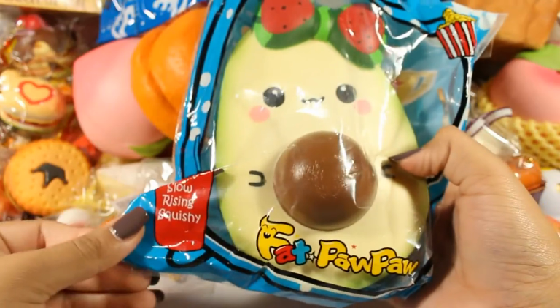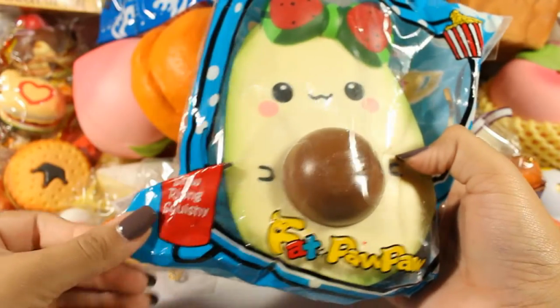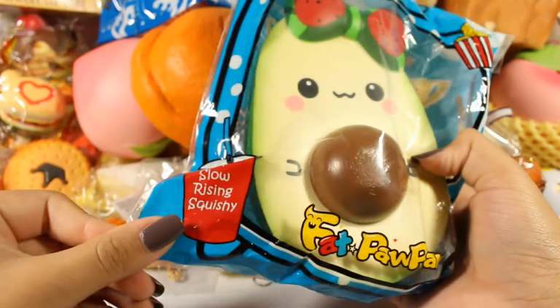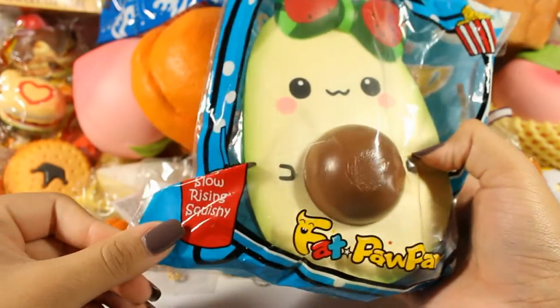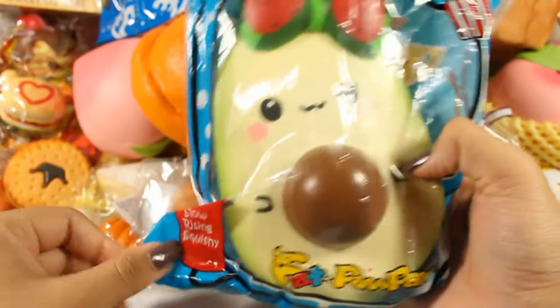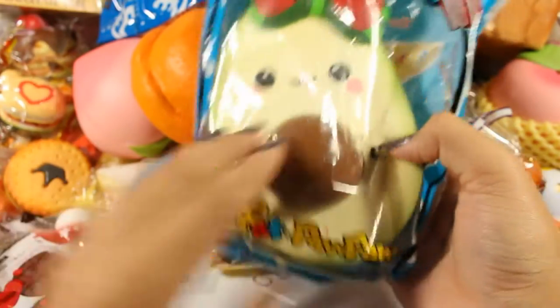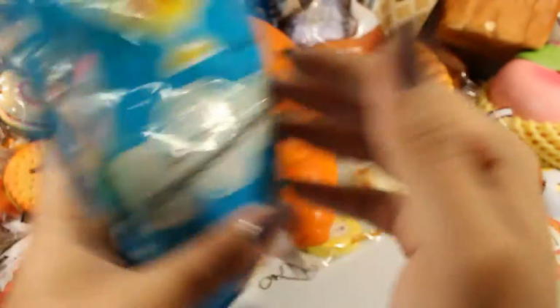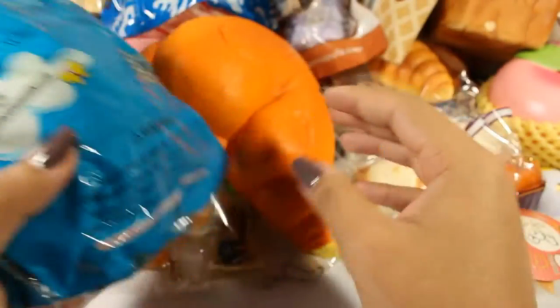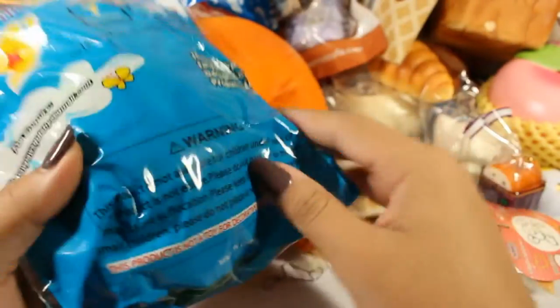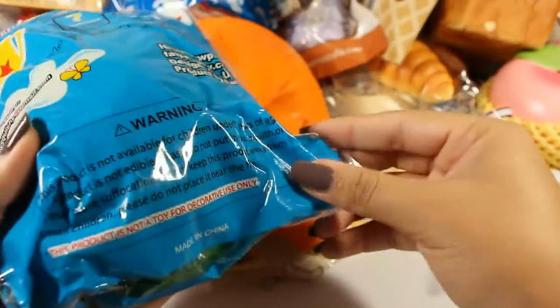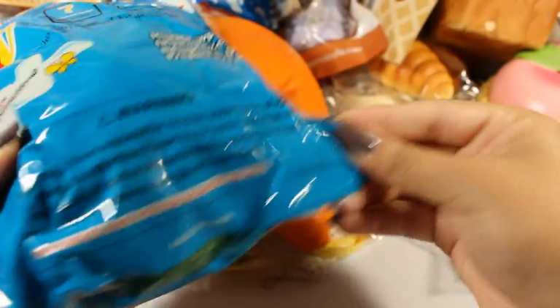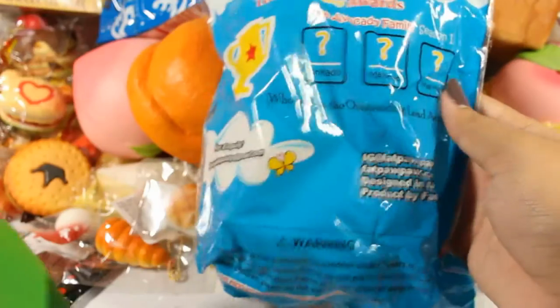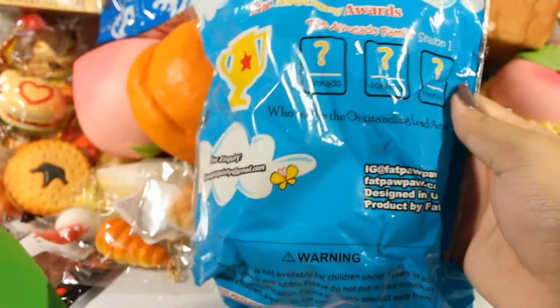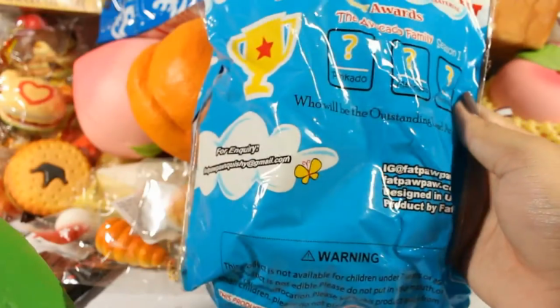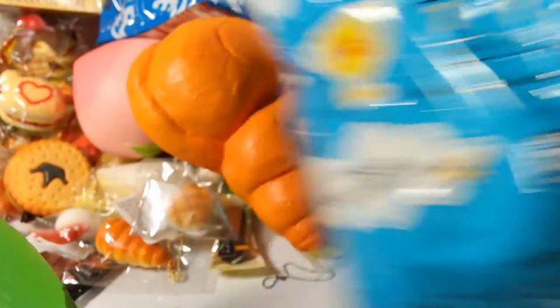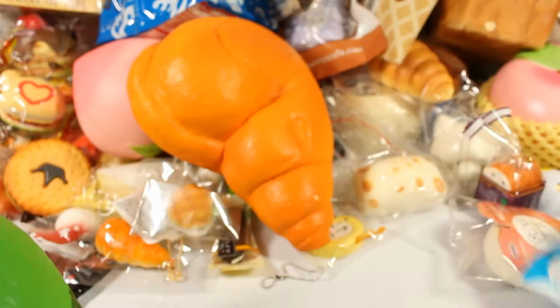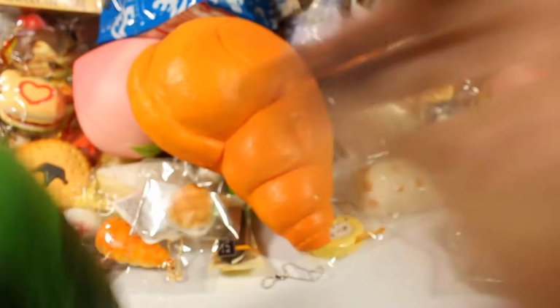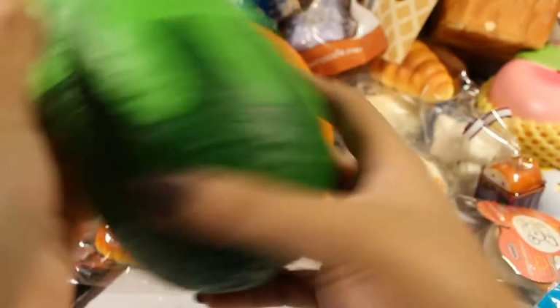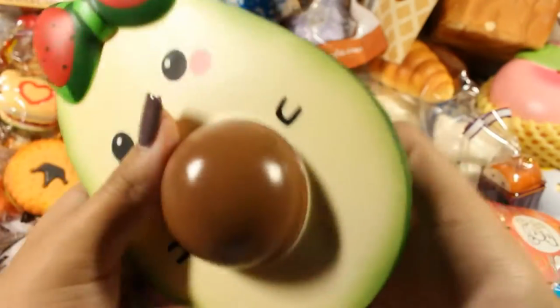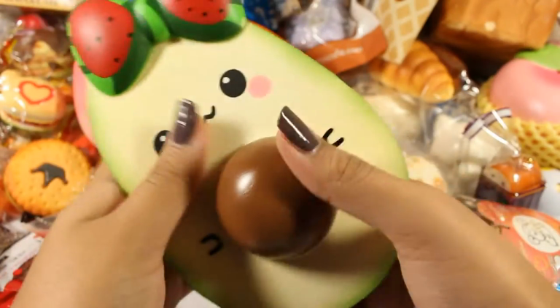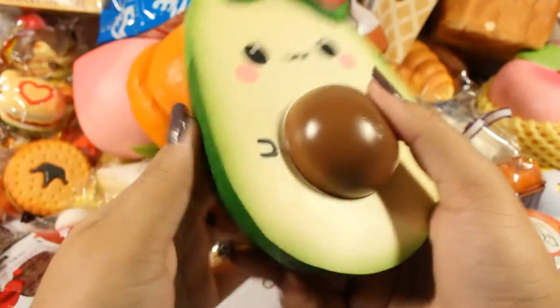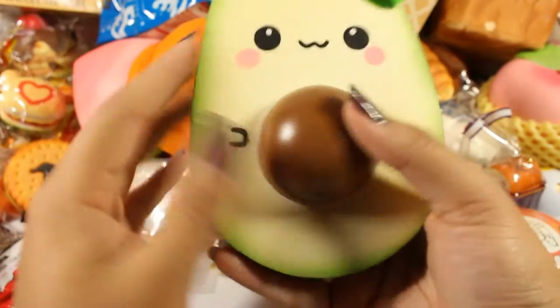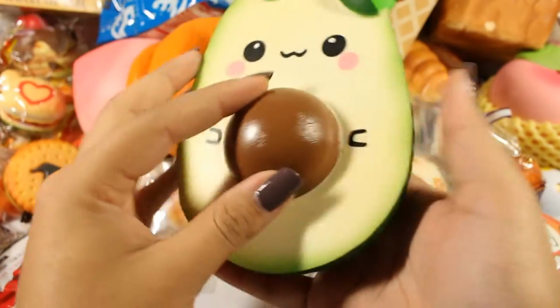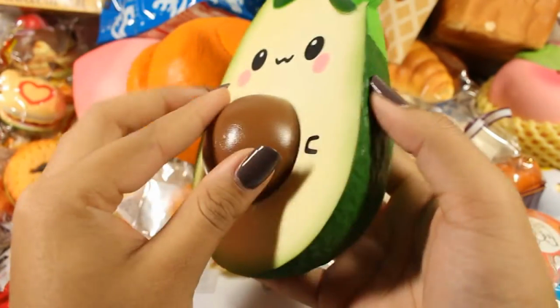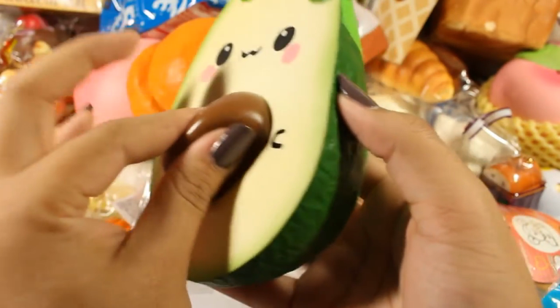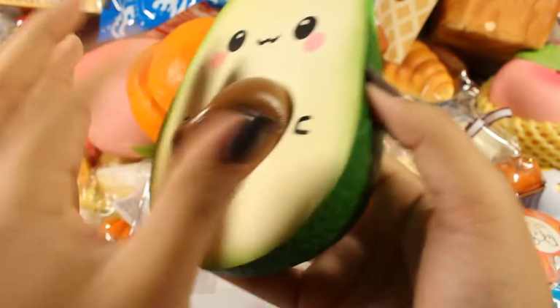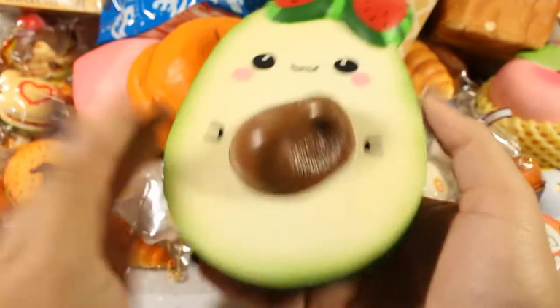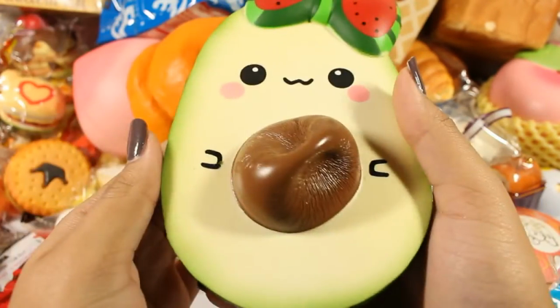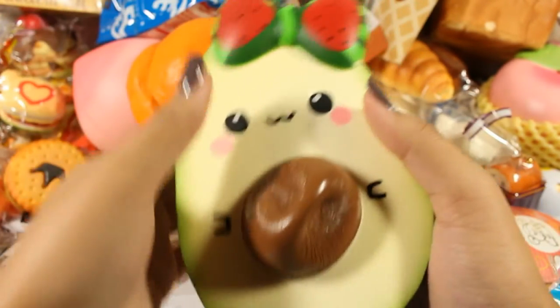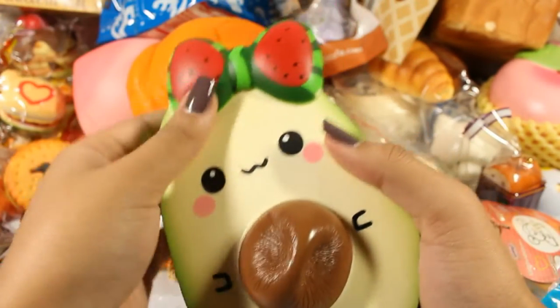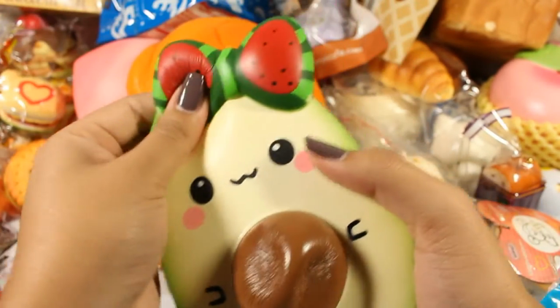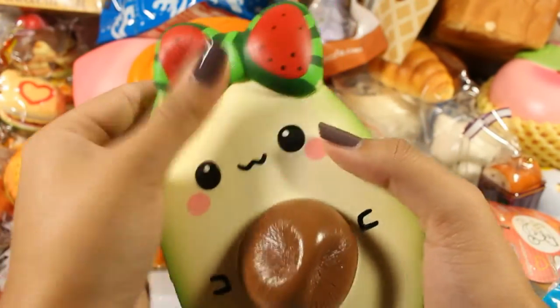I have the Fat Pawpaw slow rising avocado squishy. Here's the back of the packaging — this one smells like watermelon and it's very squishy as well.